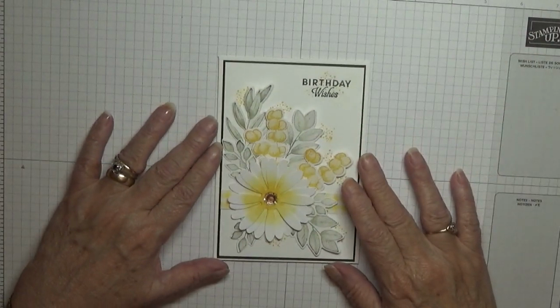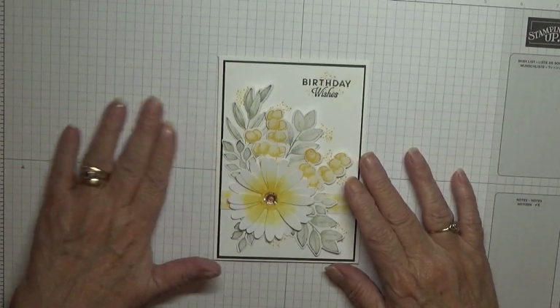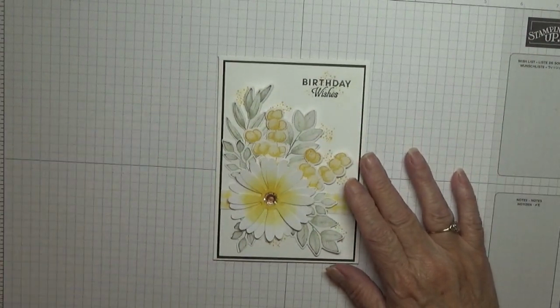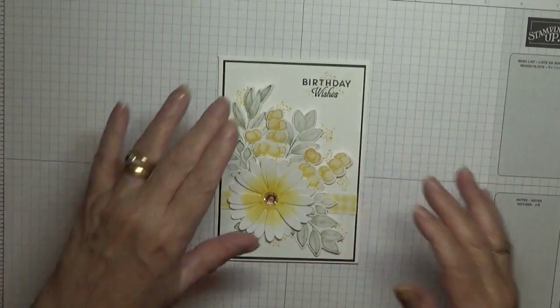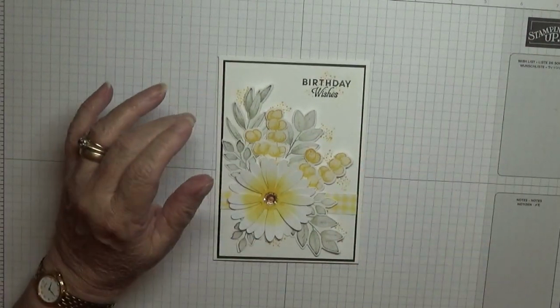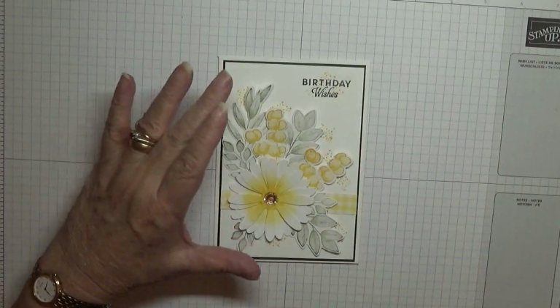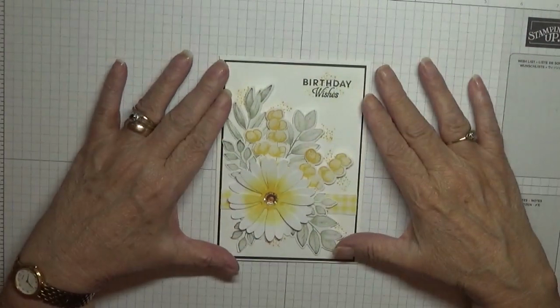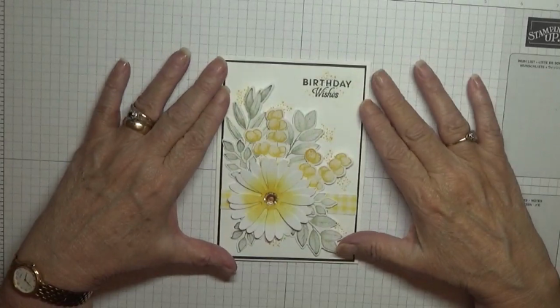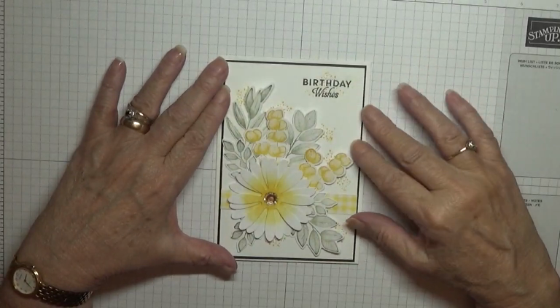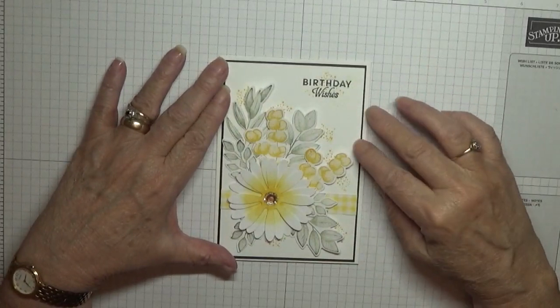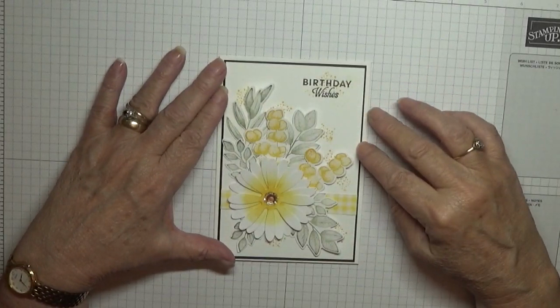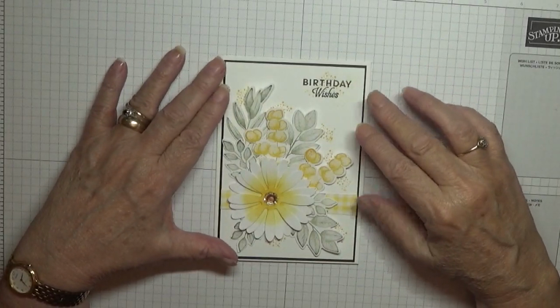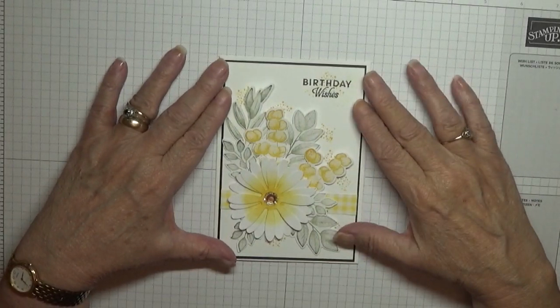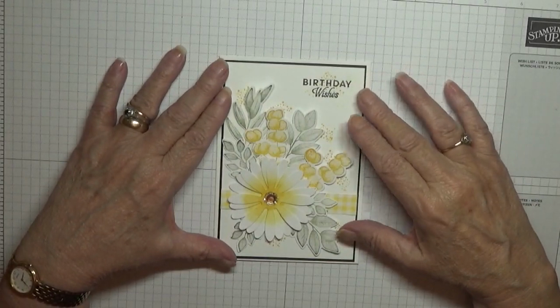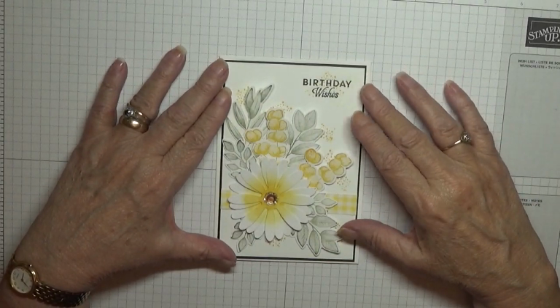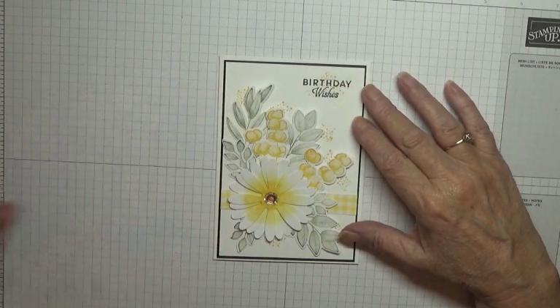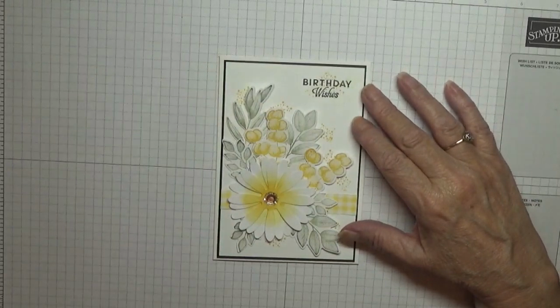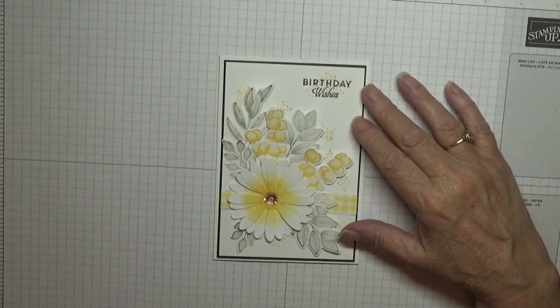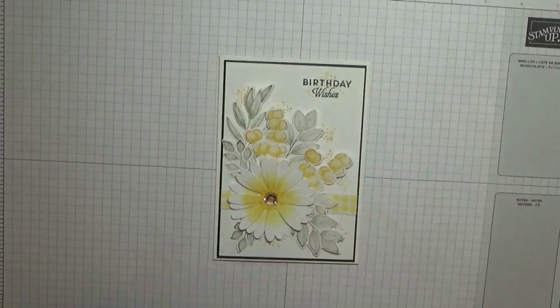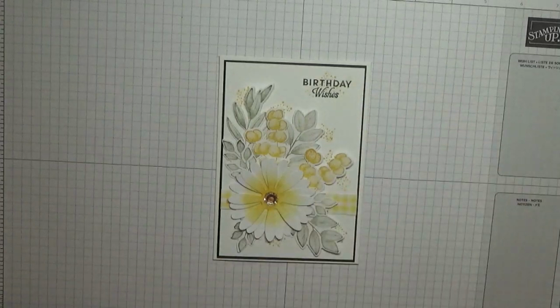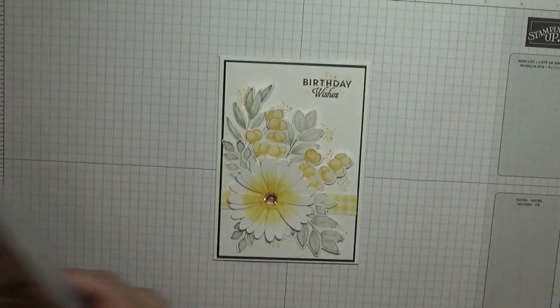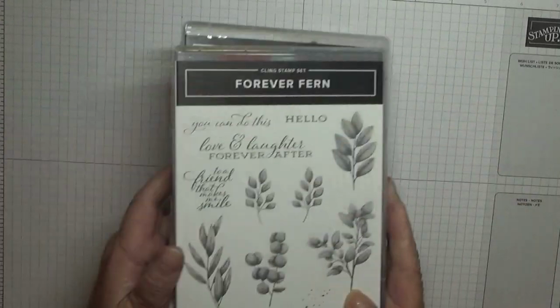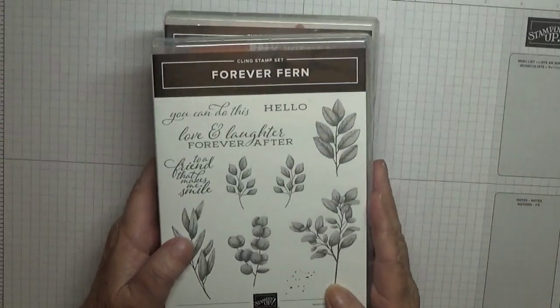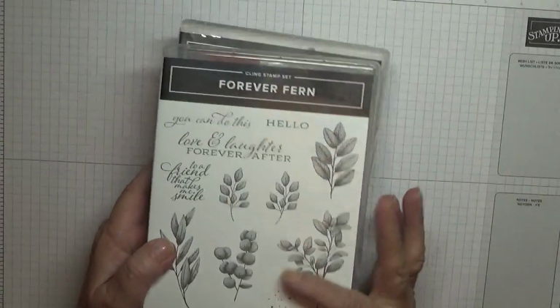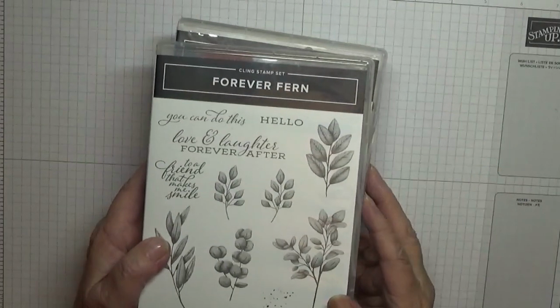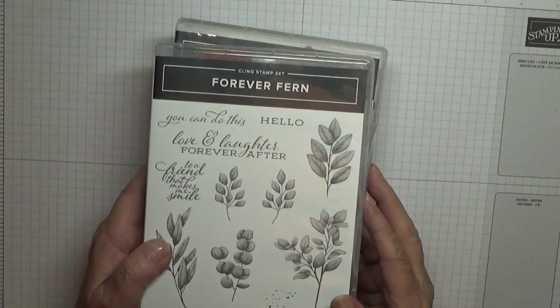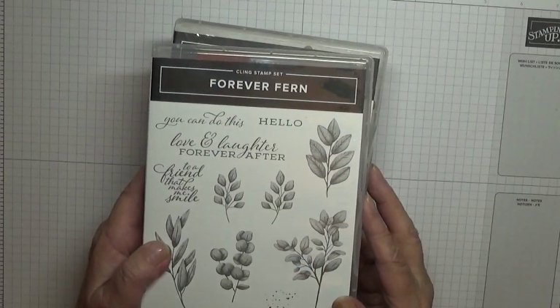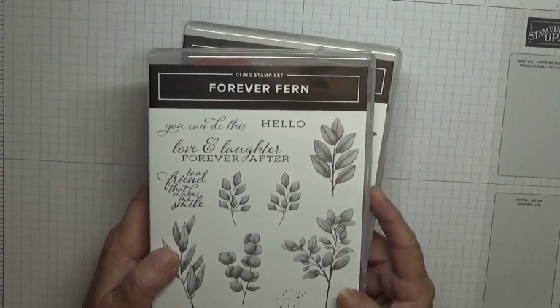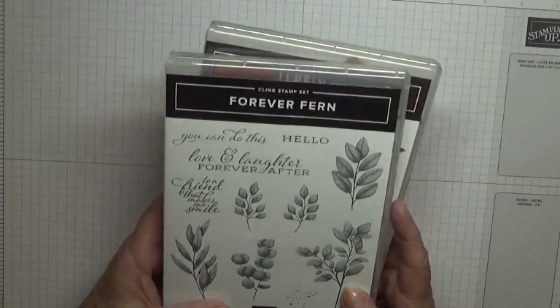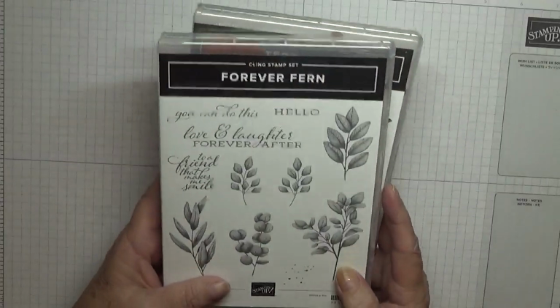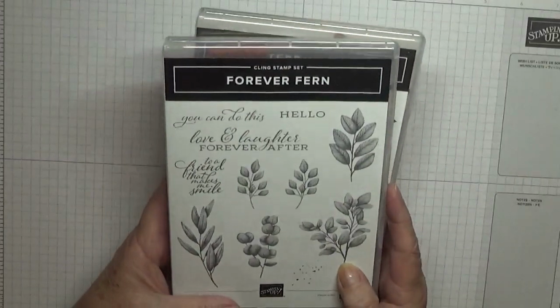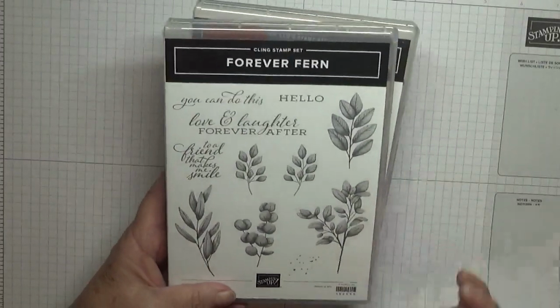Hello everybody, Georgia Burns here. Today I'd like to show you how I made this card. I made this card using the stamp sets Forever Fern, my most favorite set.